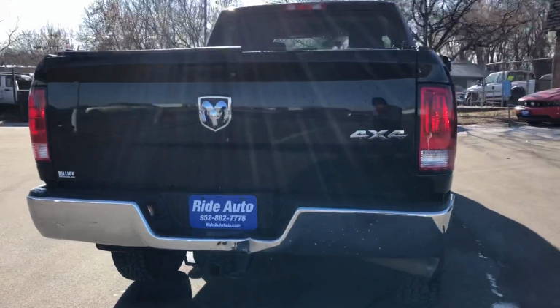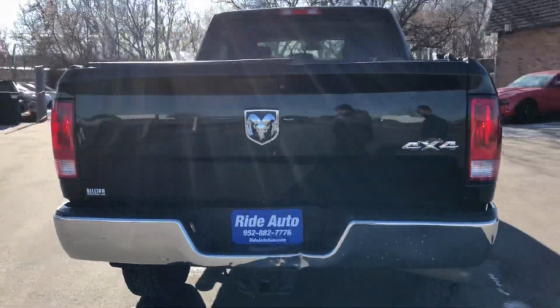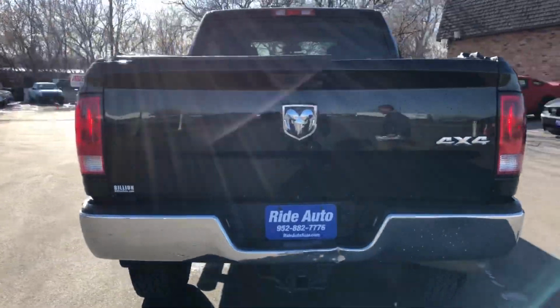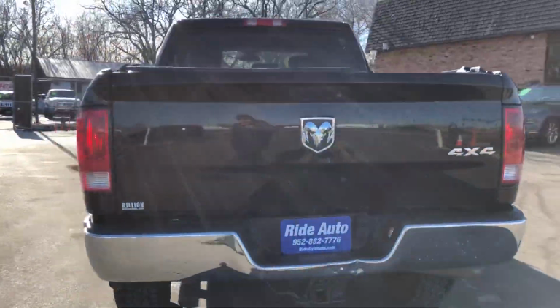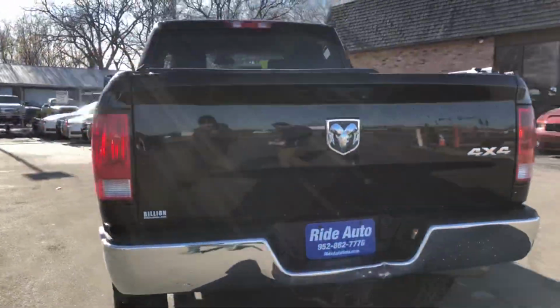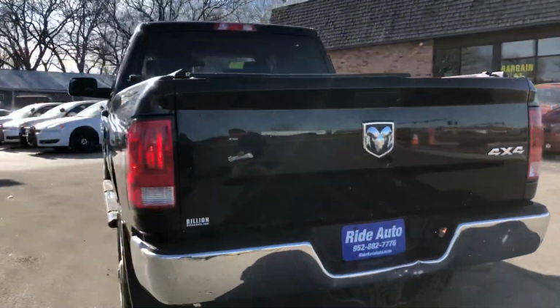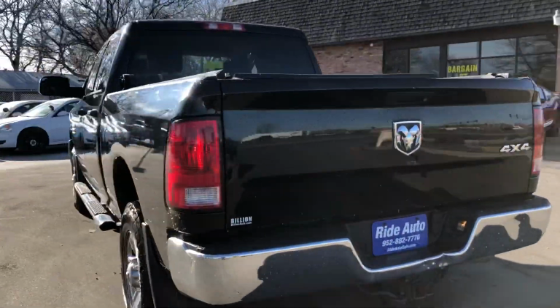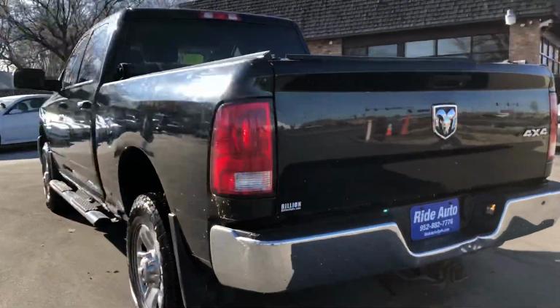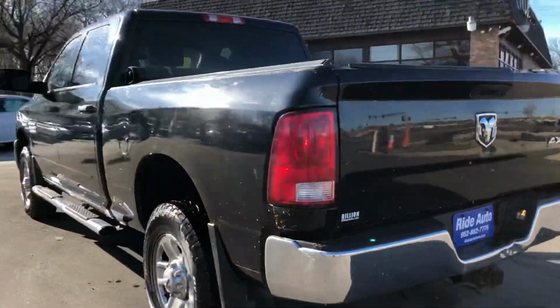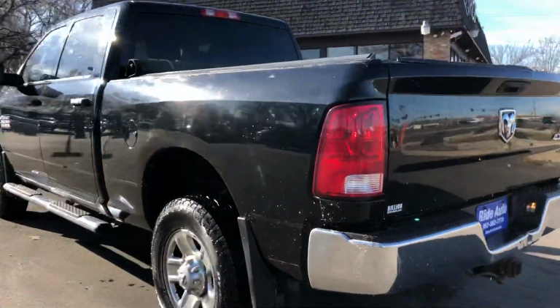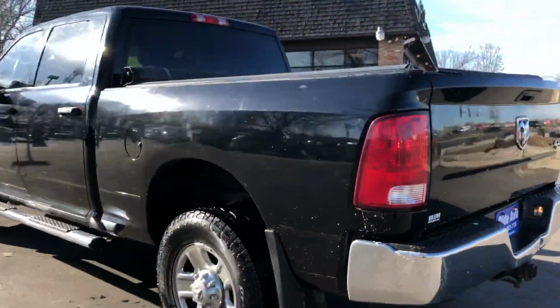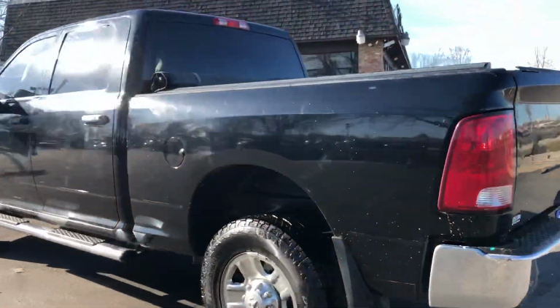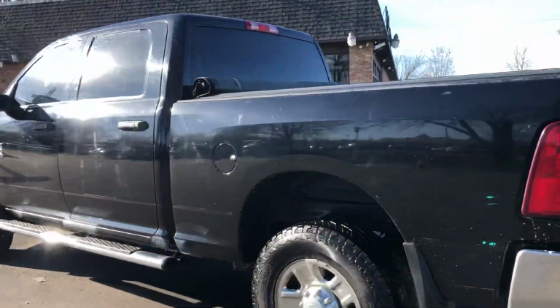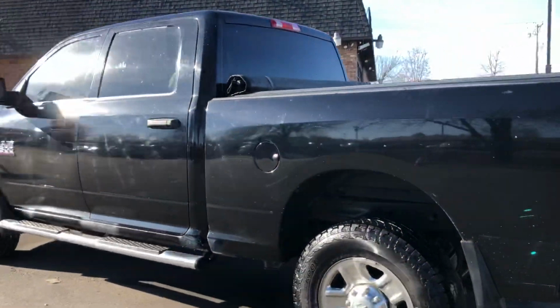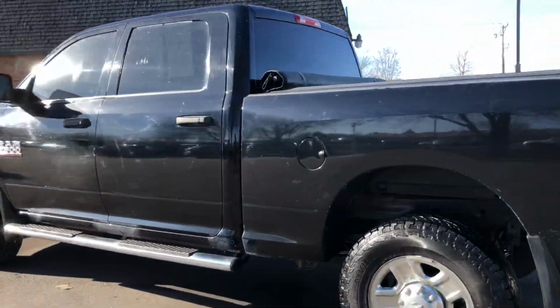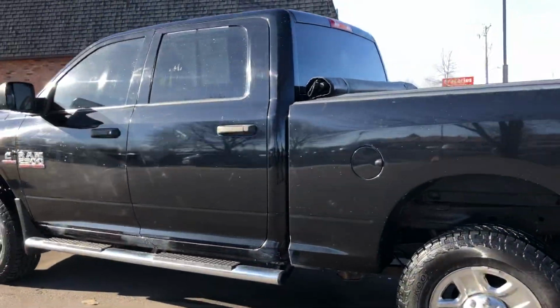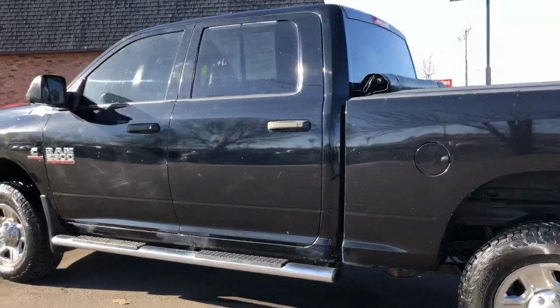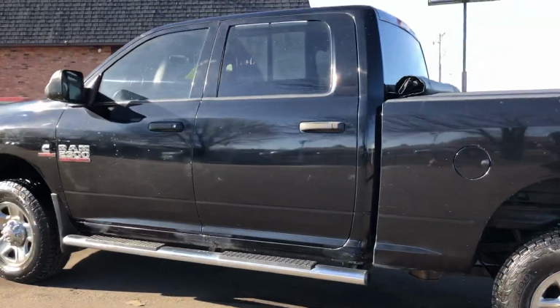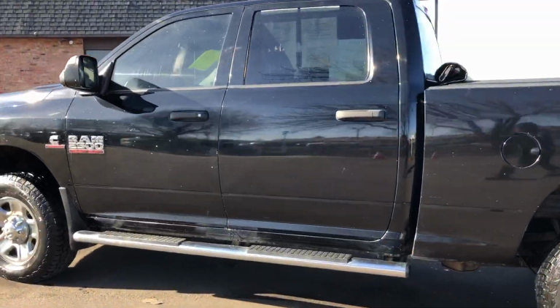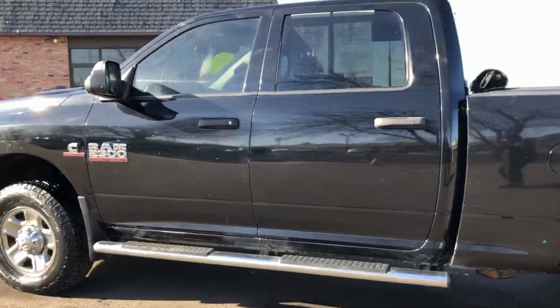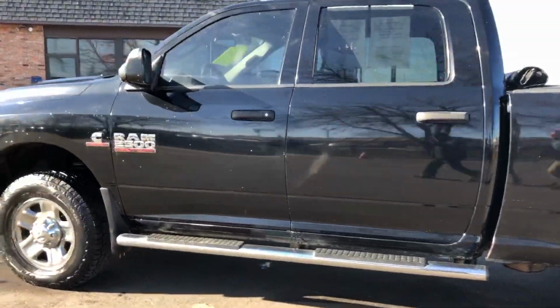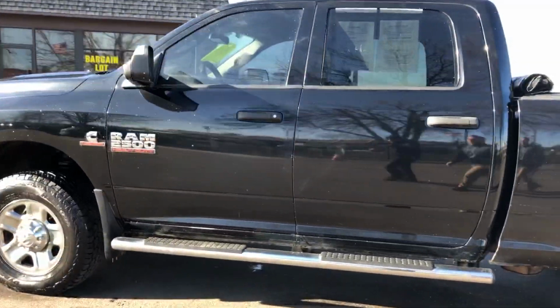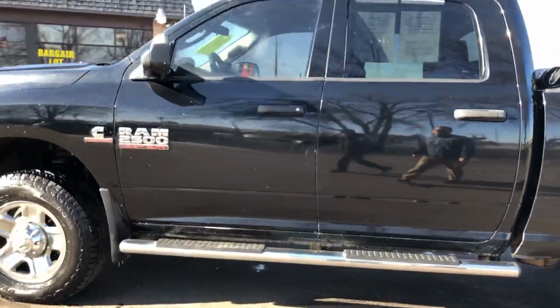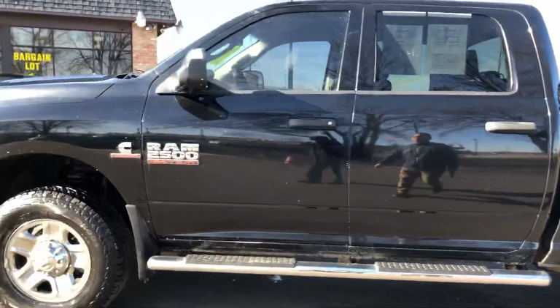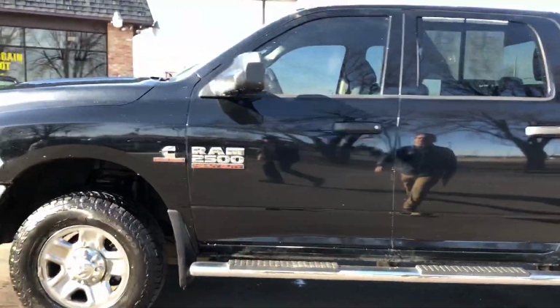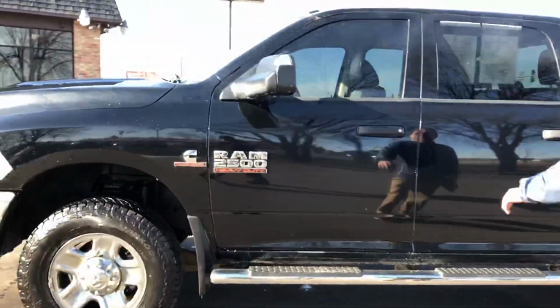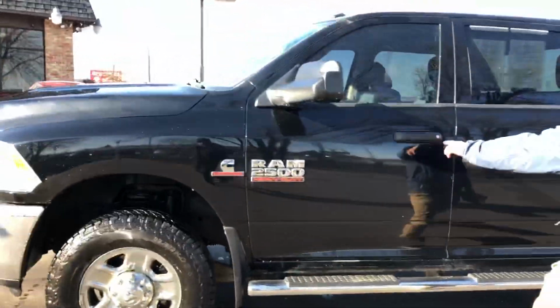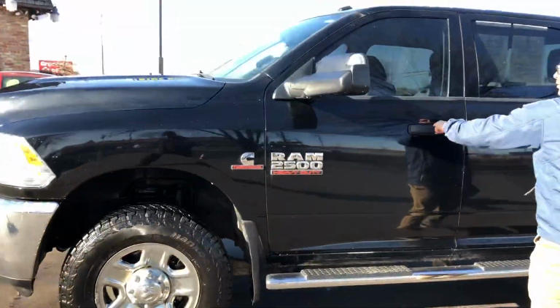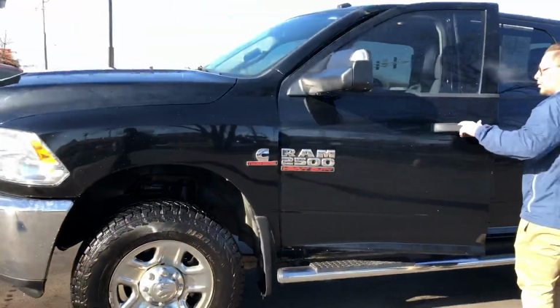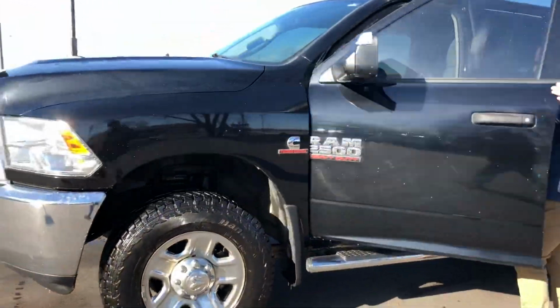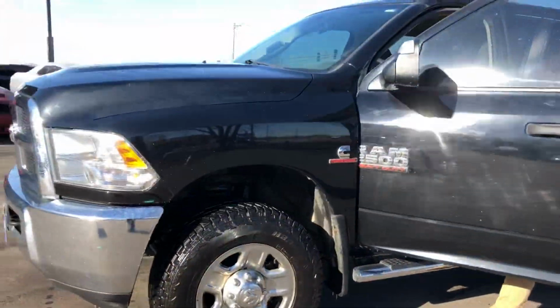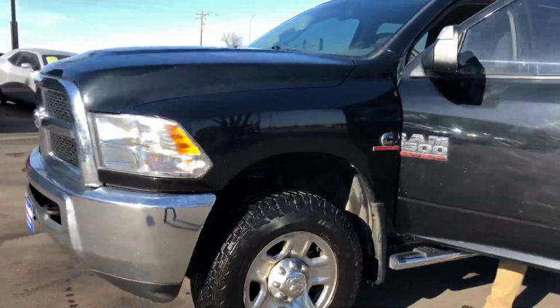It's got the trailer tow package, backup camera, chrome wheels, sits up tall — that's the factory height. It's got the chrome running boards and the towing mirrors with built-in signals.